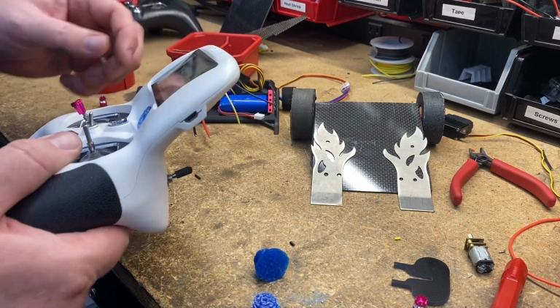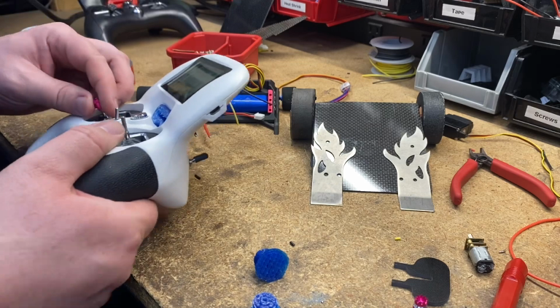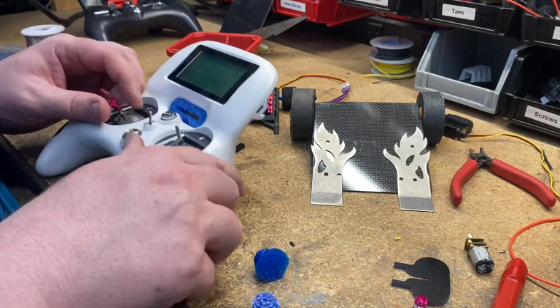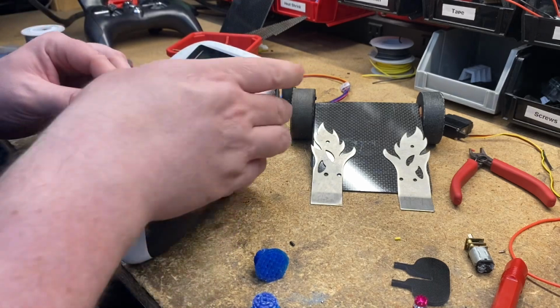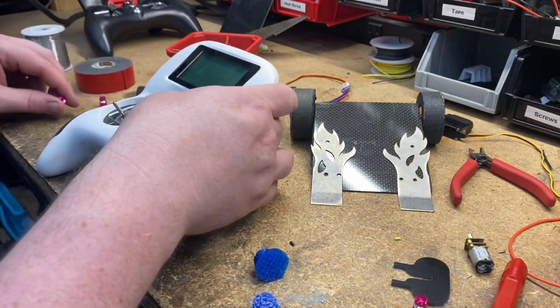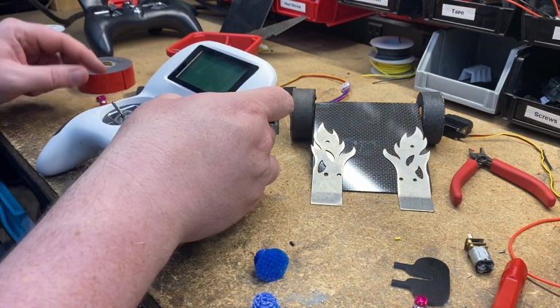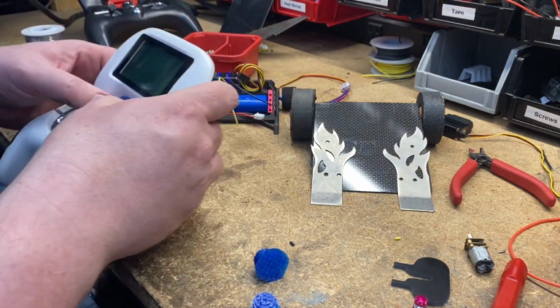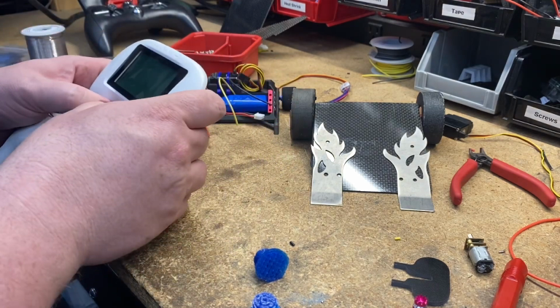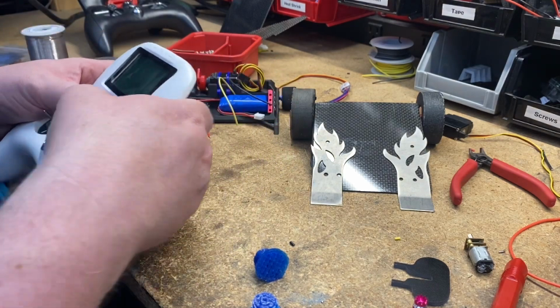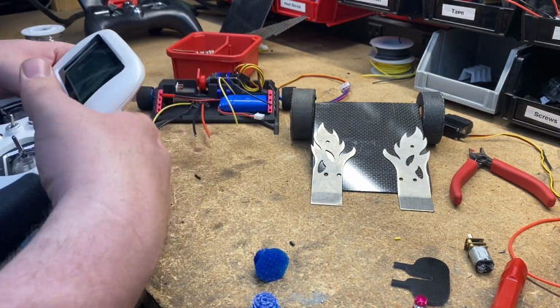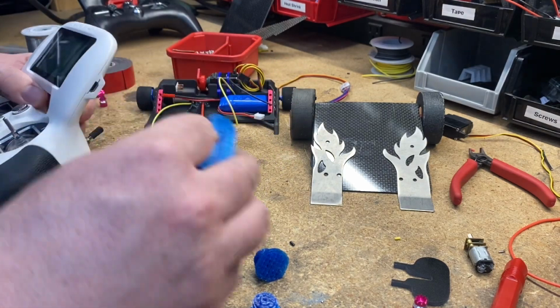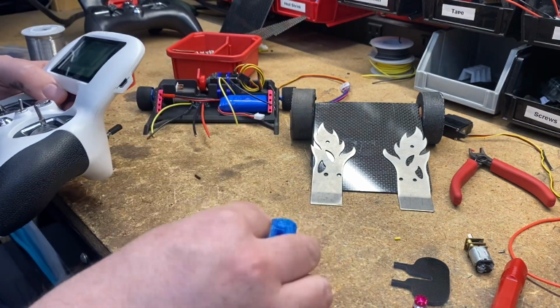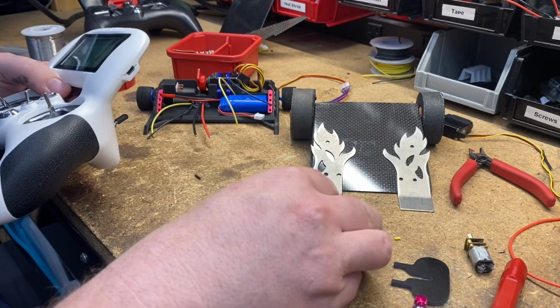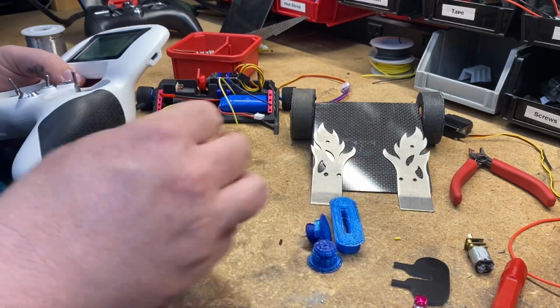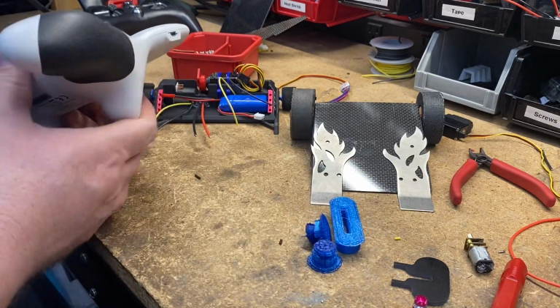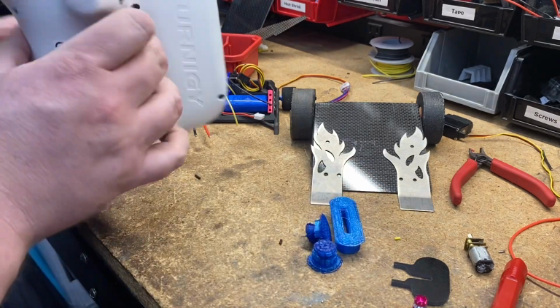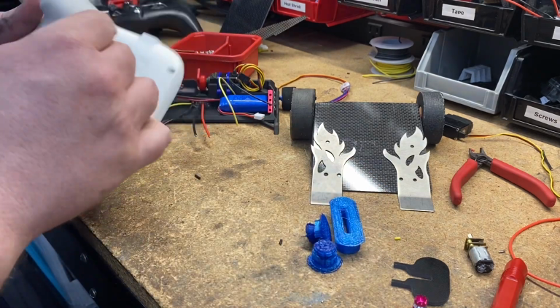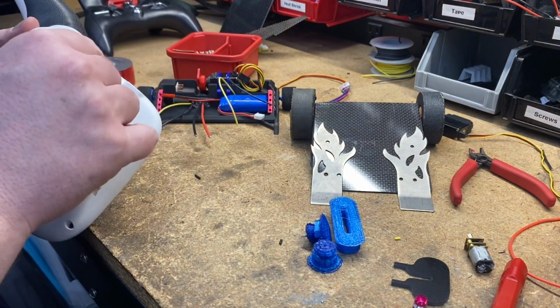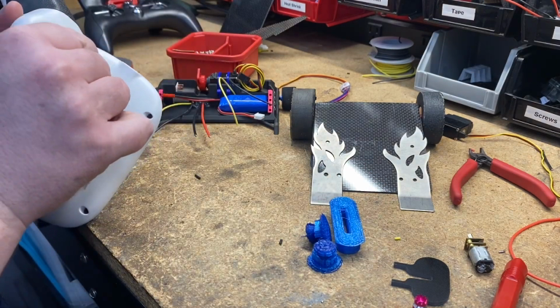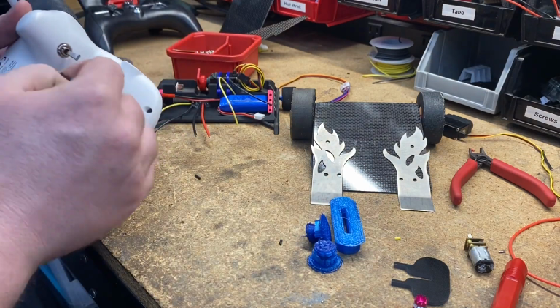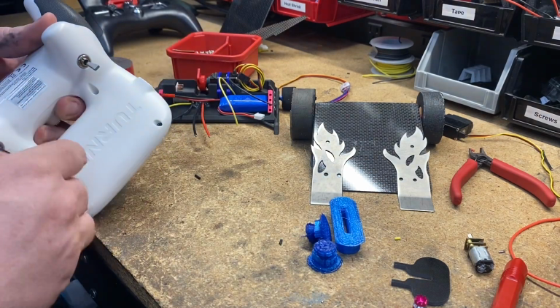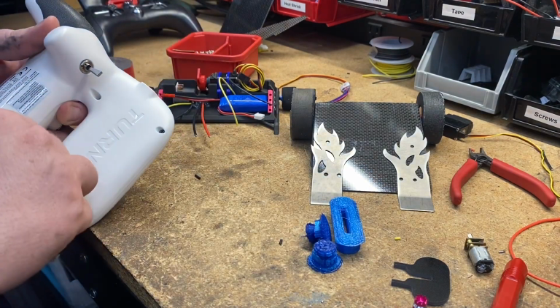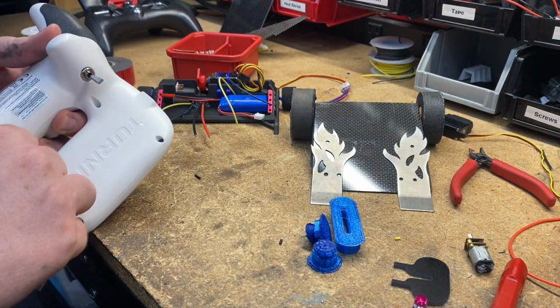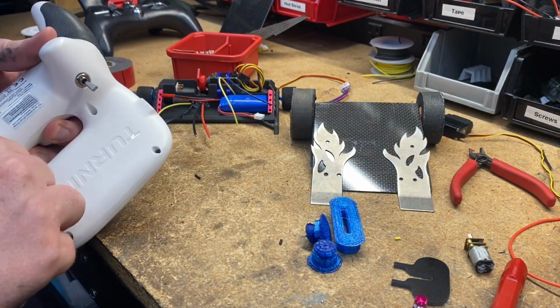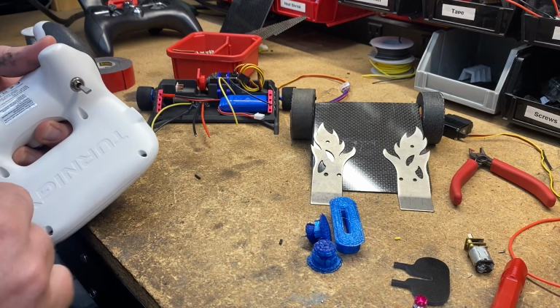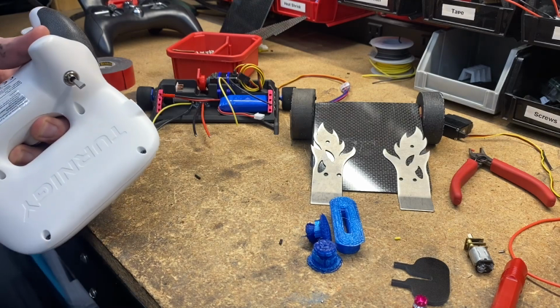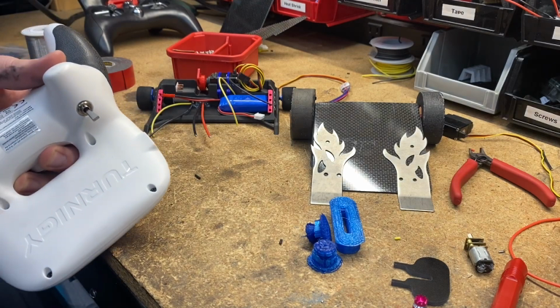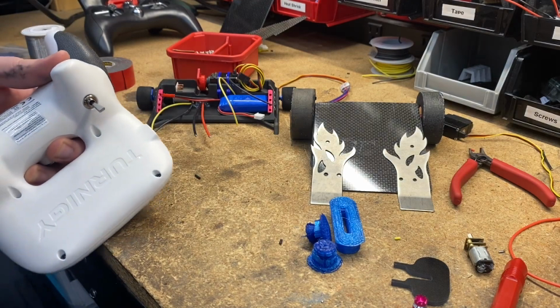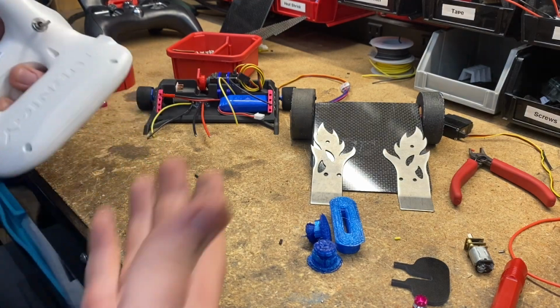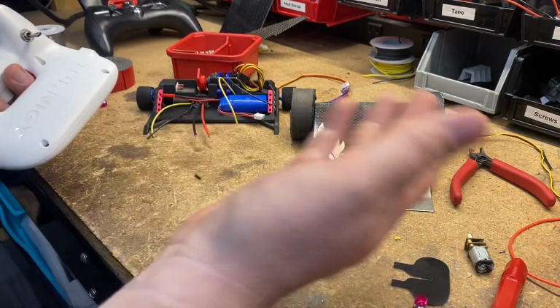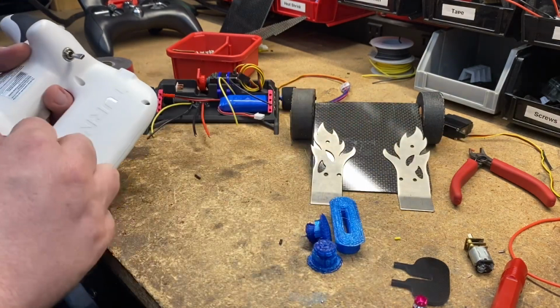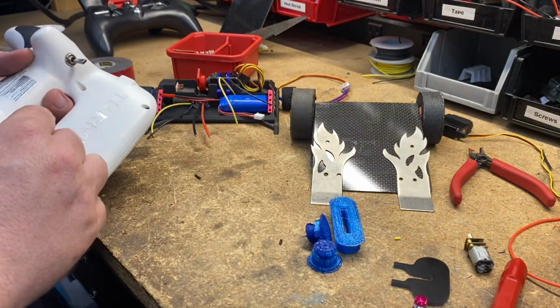Something we've never done on the blog before: I'm taking requests. I'm going to build a new Bop Bash robot — well, besides these two new Bop Bash robots.